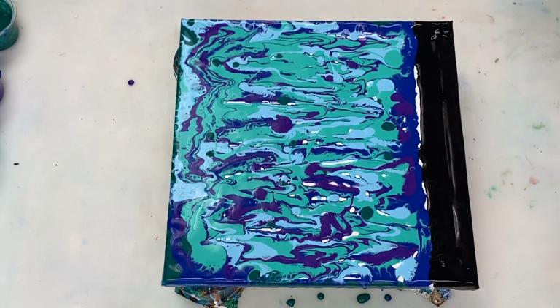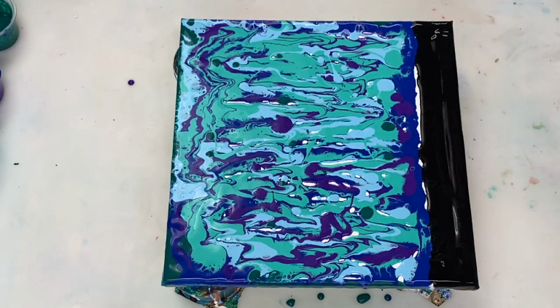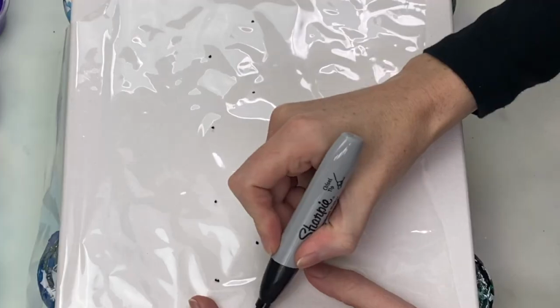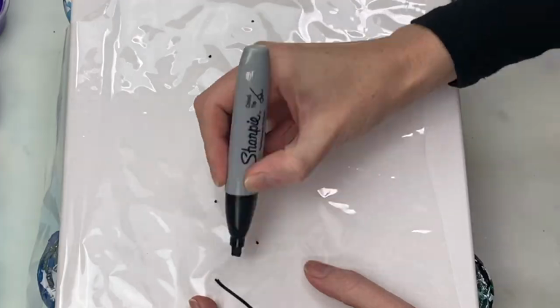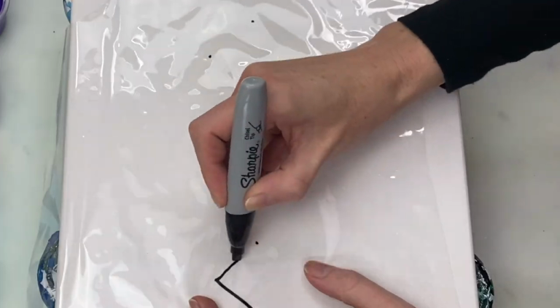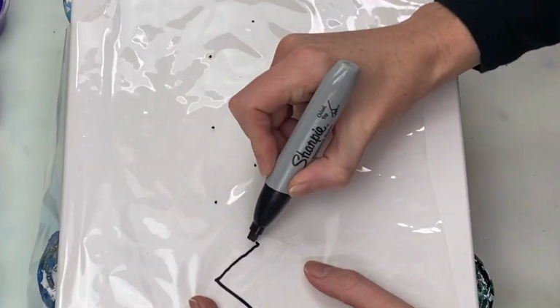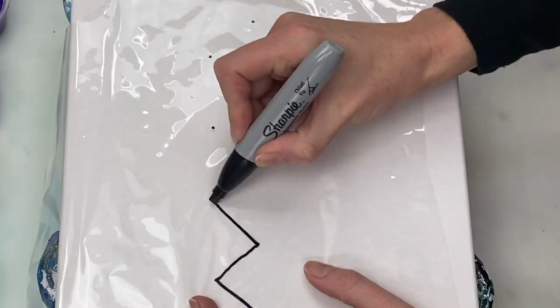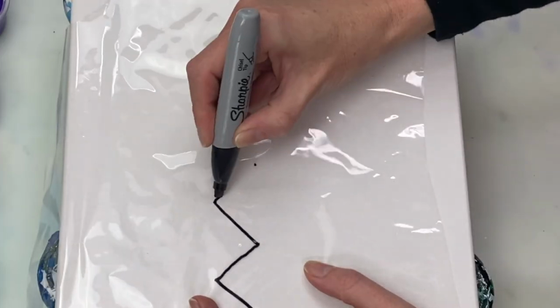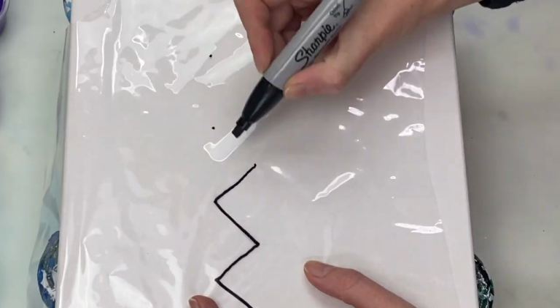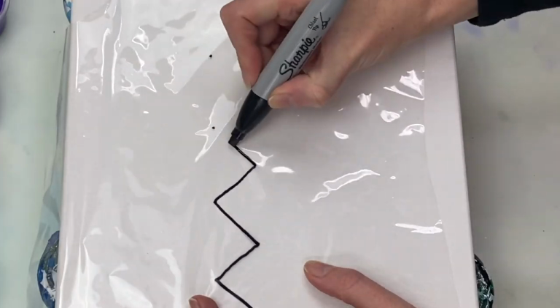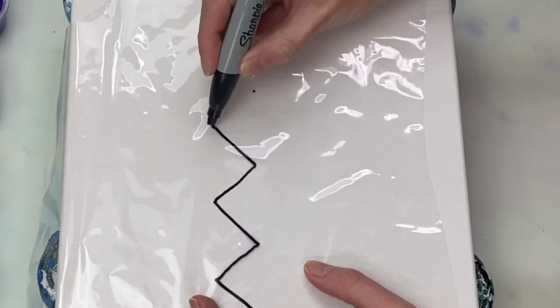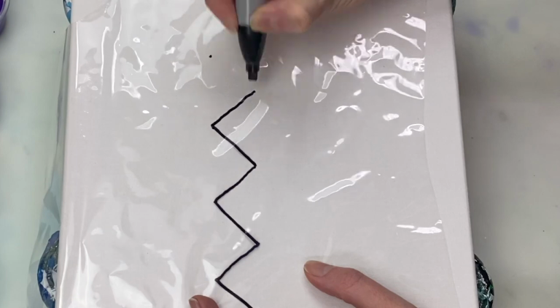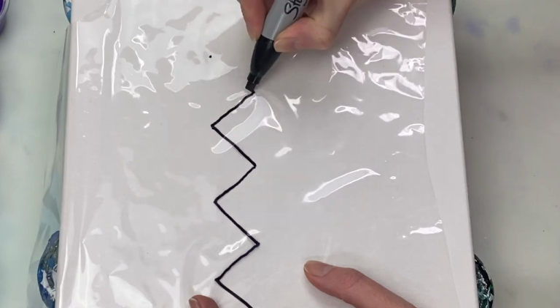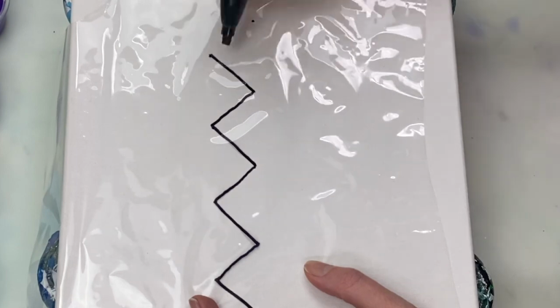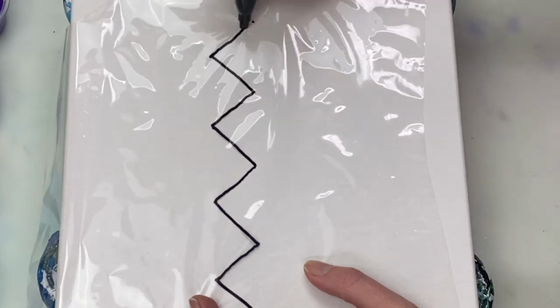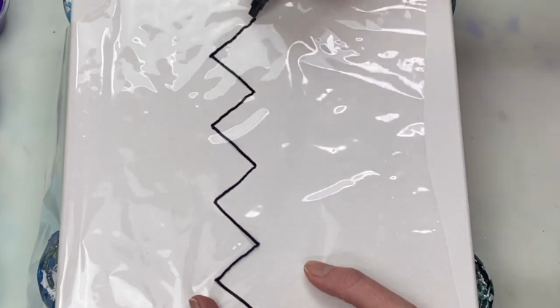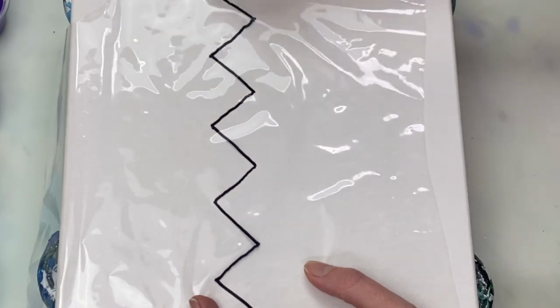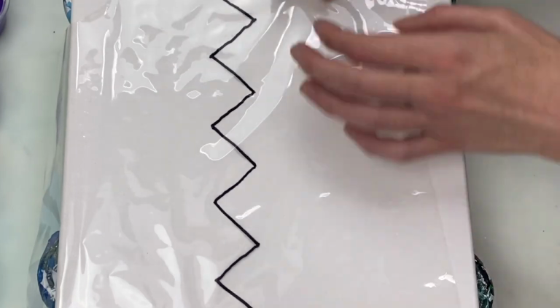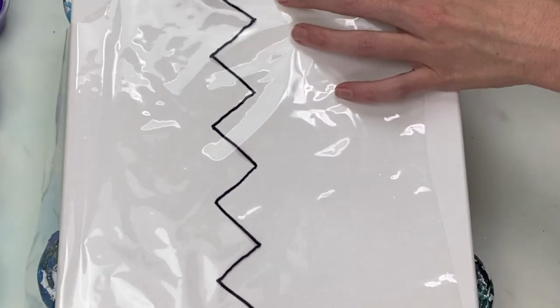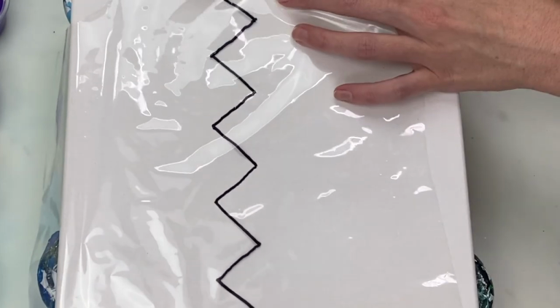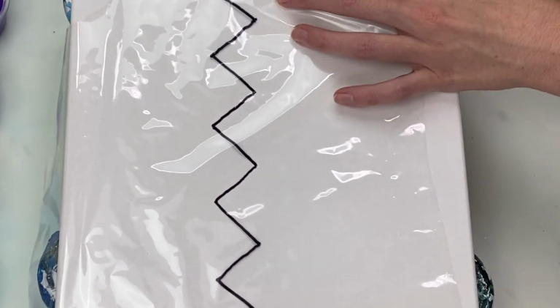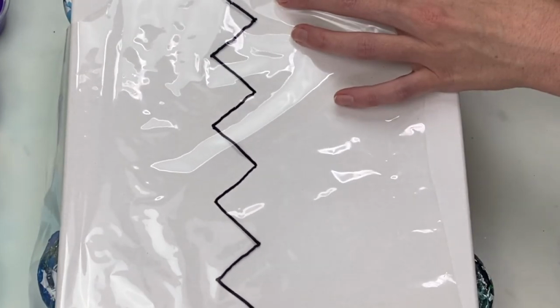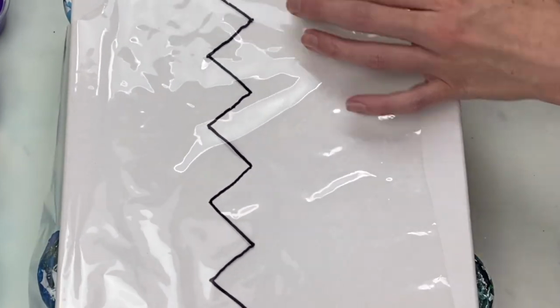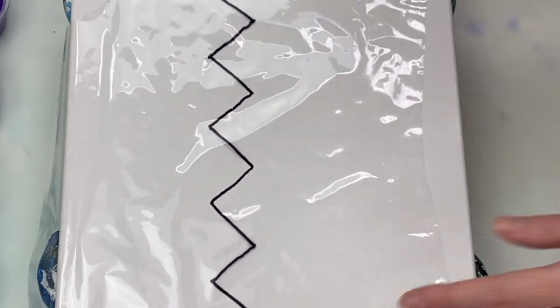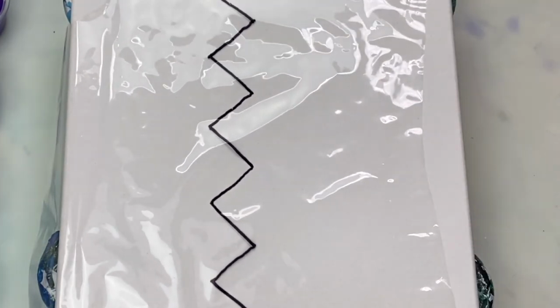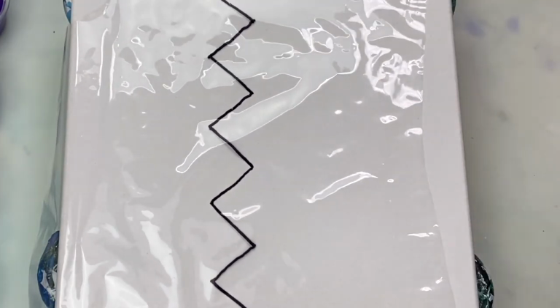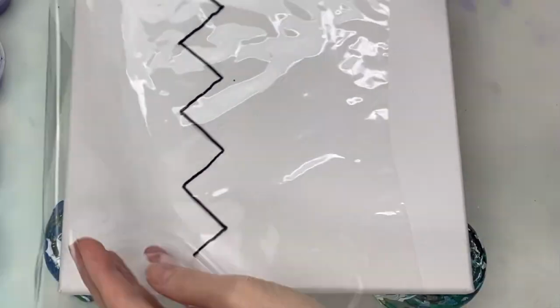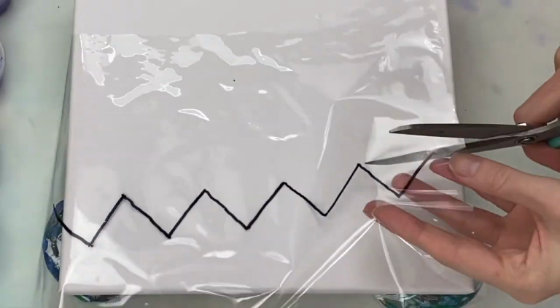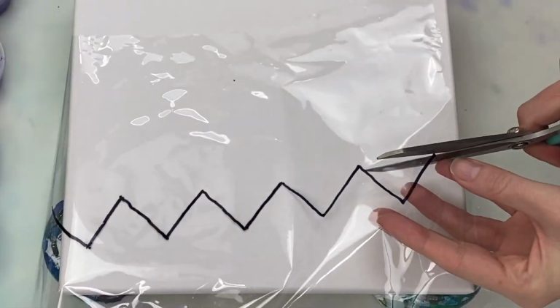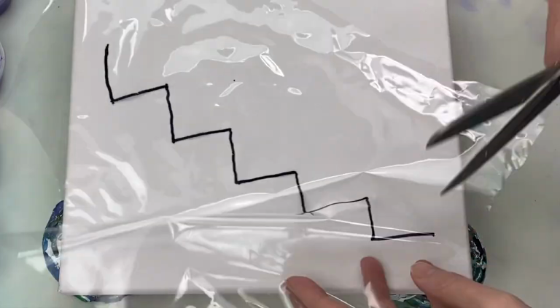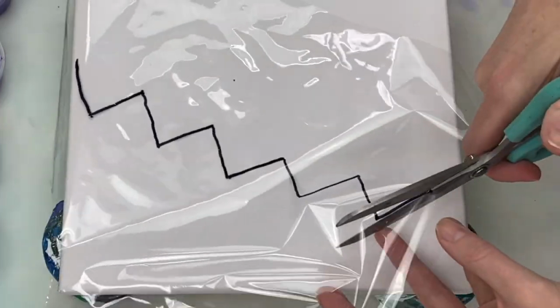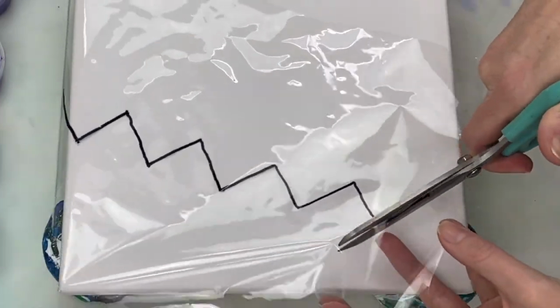To swipe, I'm going to use a piece of the plastic that the canvas came packaged in and cut a zigzag pattern into it.